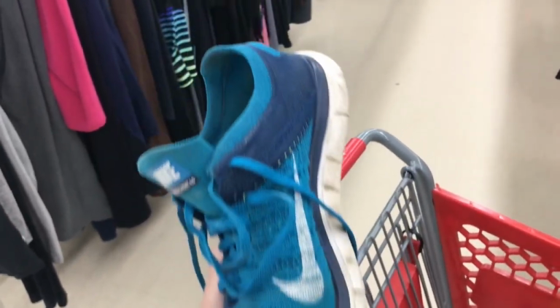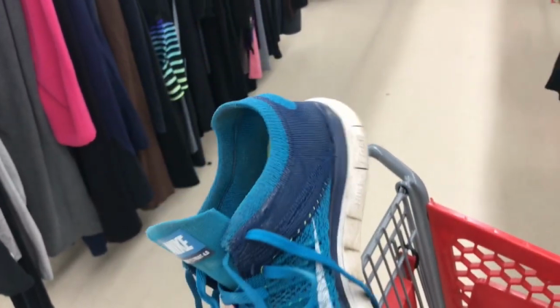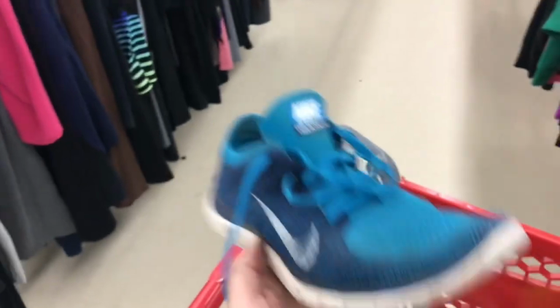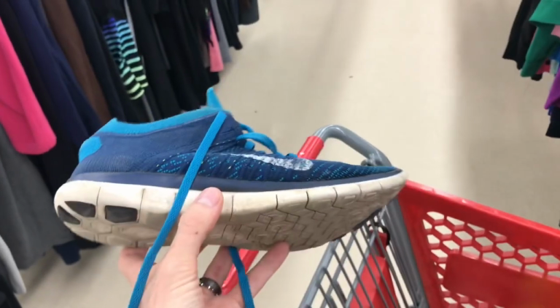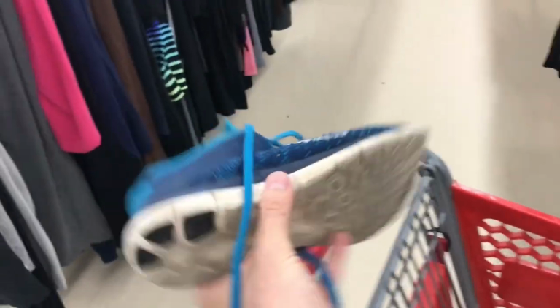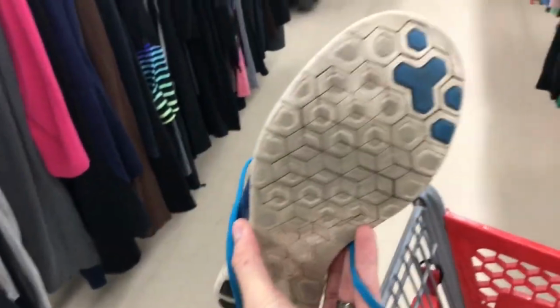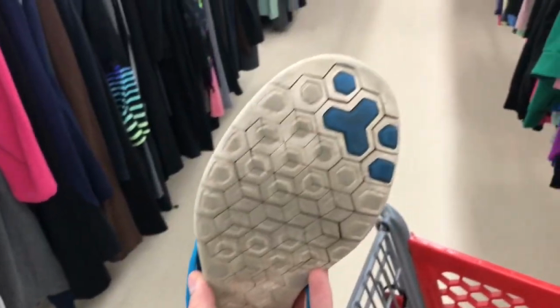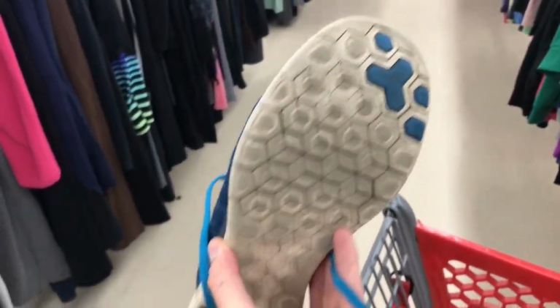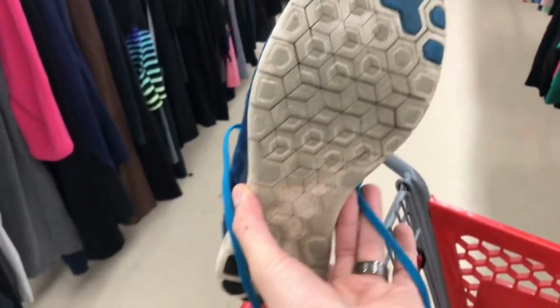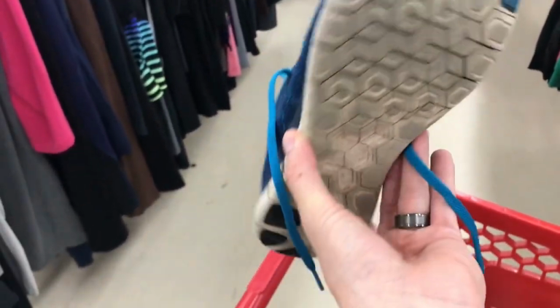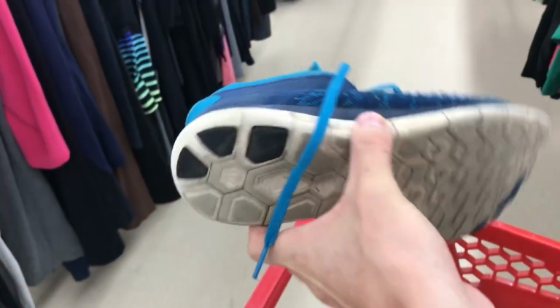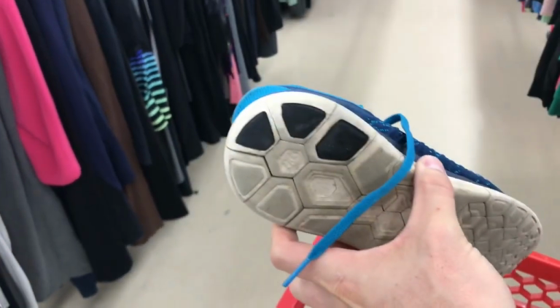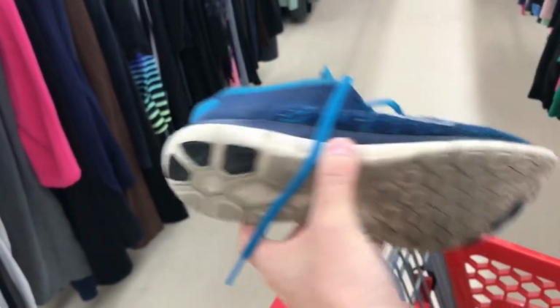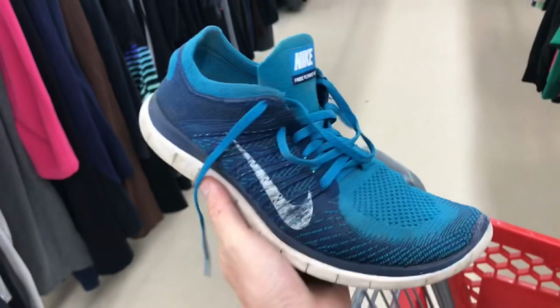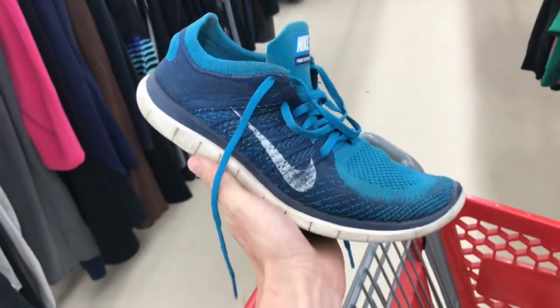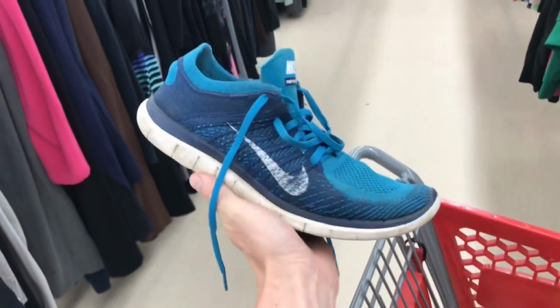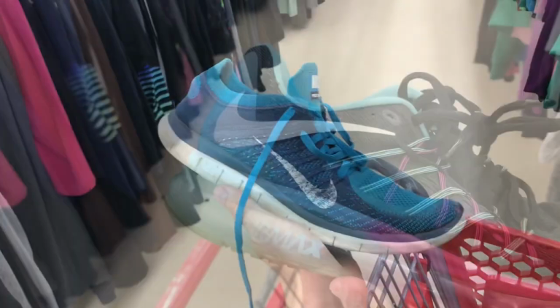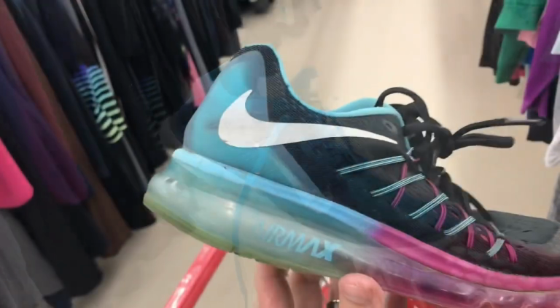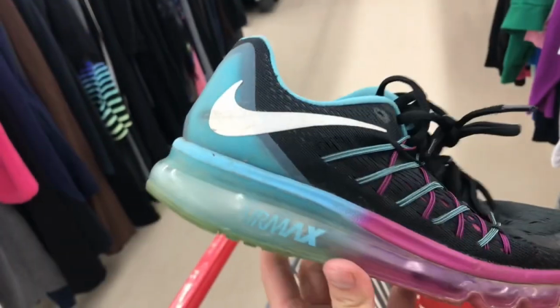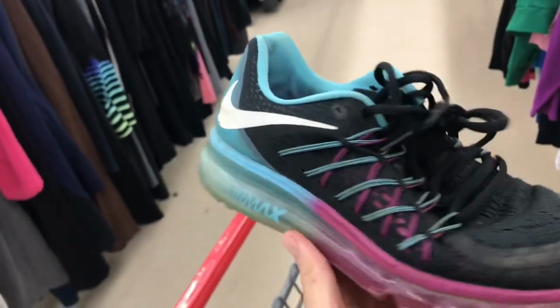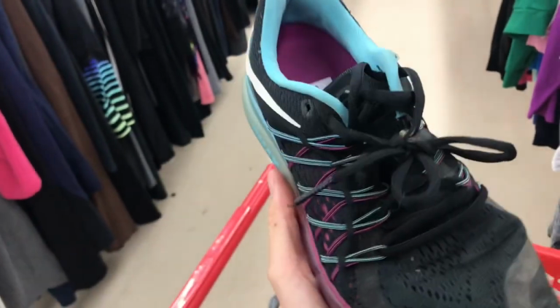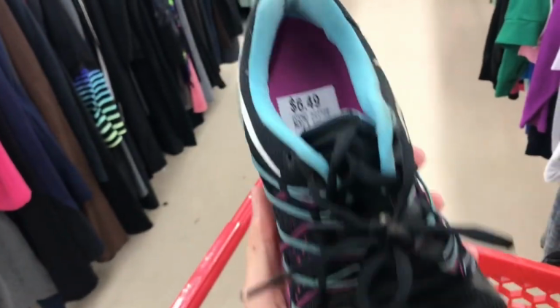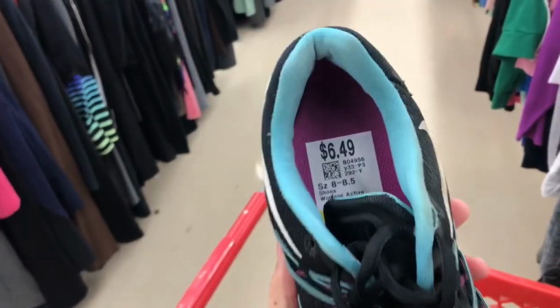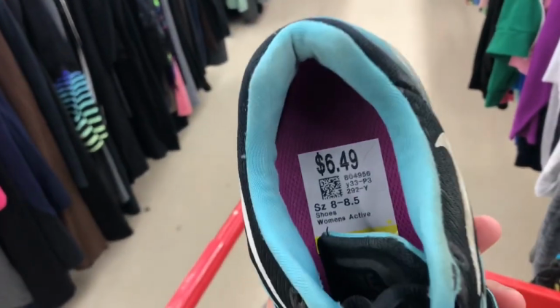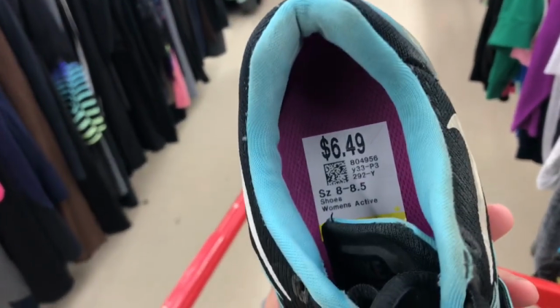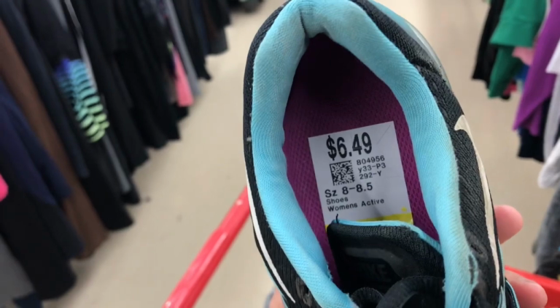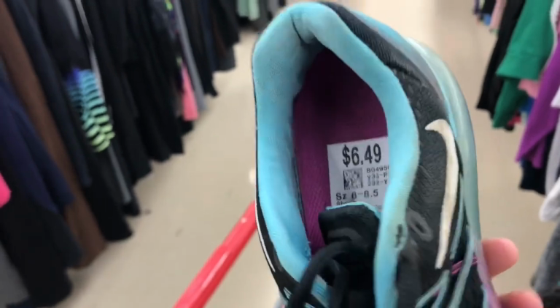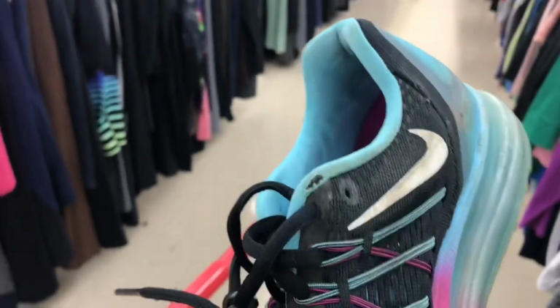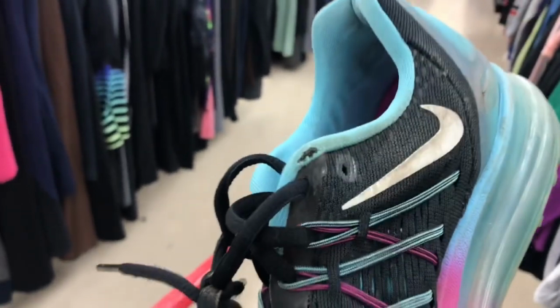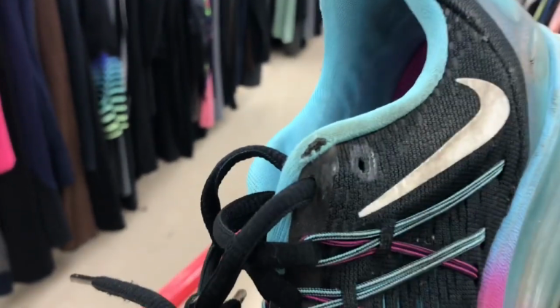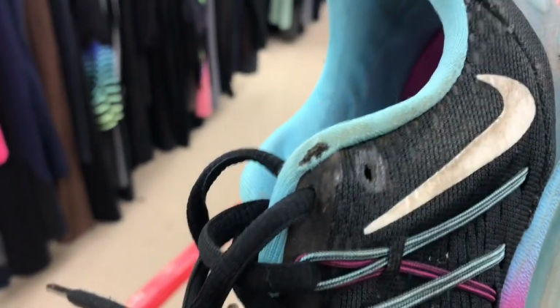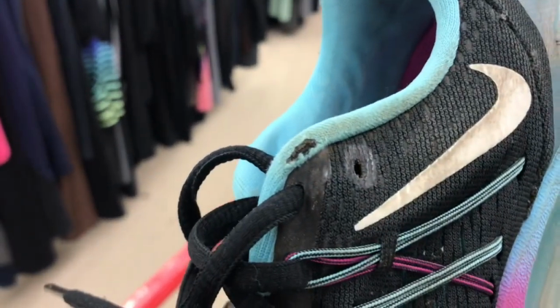Another pair of Nike Free Flying 4s at $6.50 — no rips or tears, plenty of life left in the sole, this will clean up nice. That is a yes.